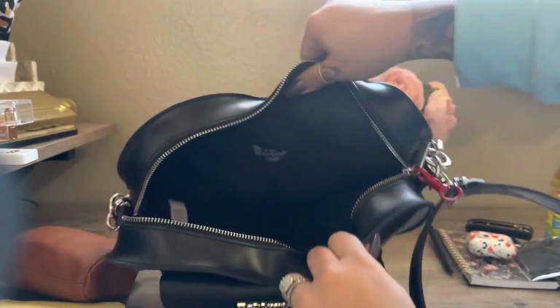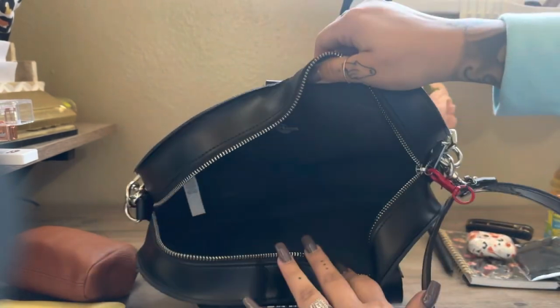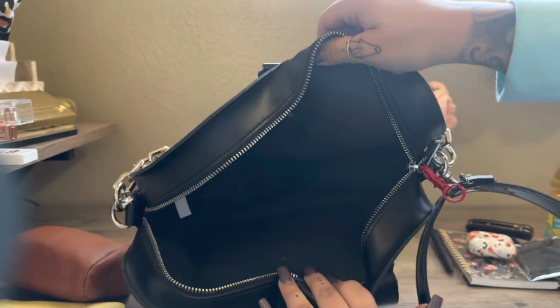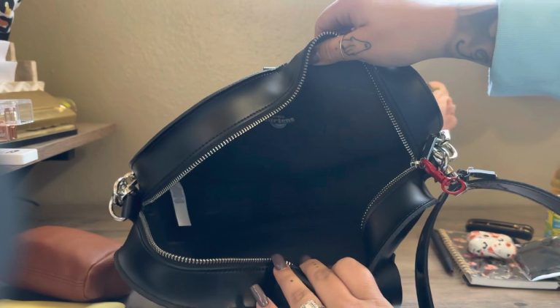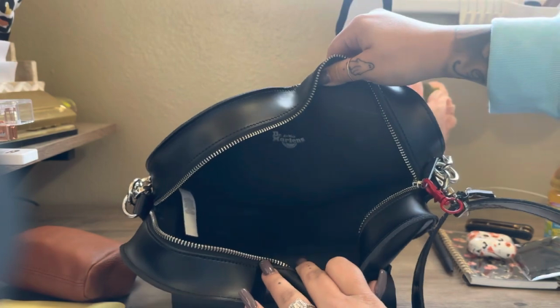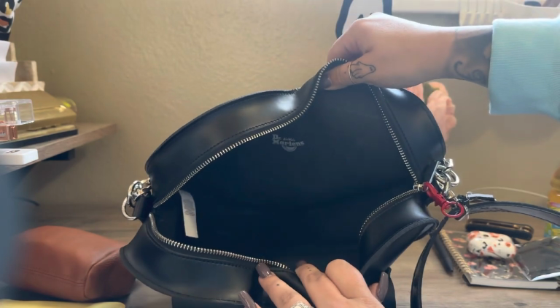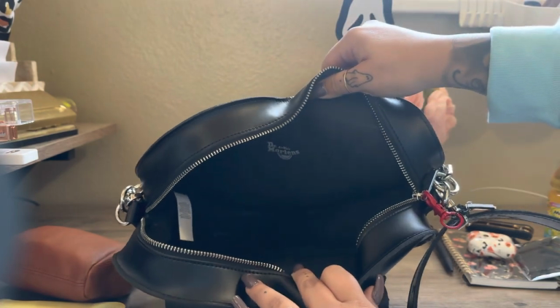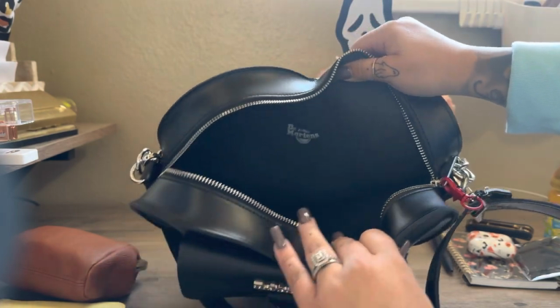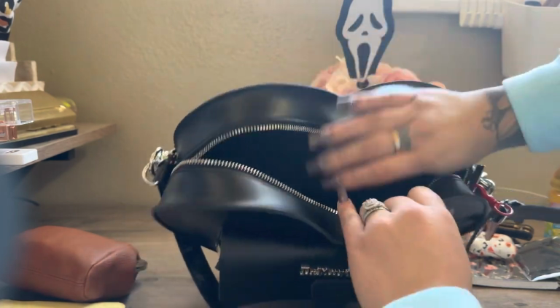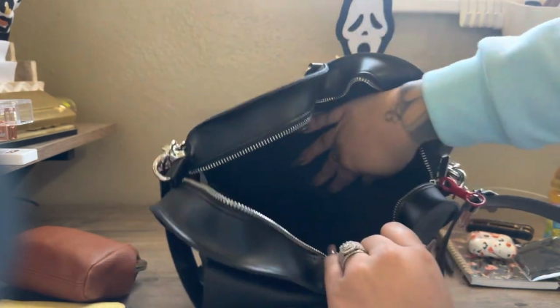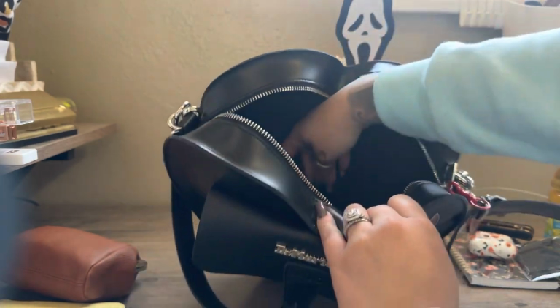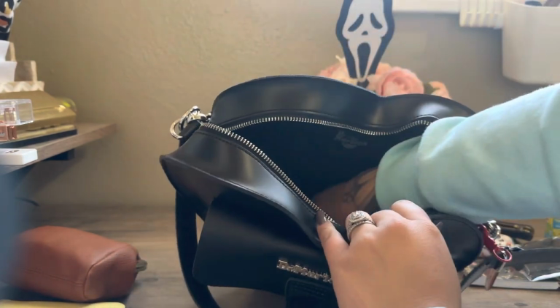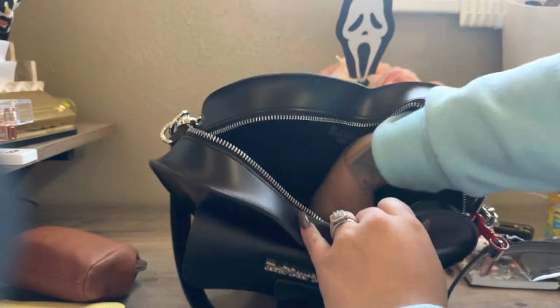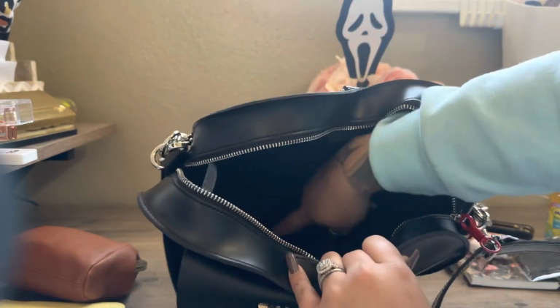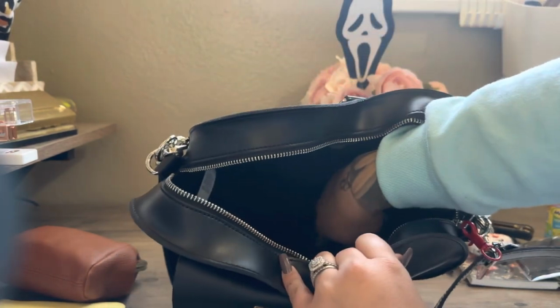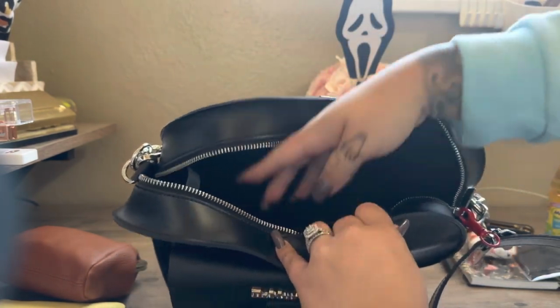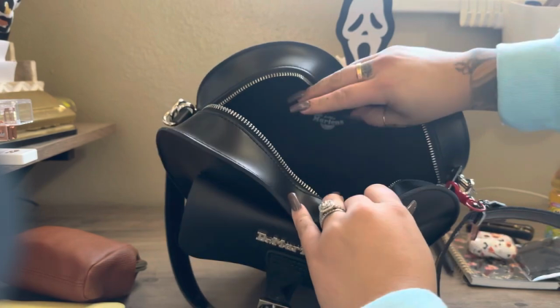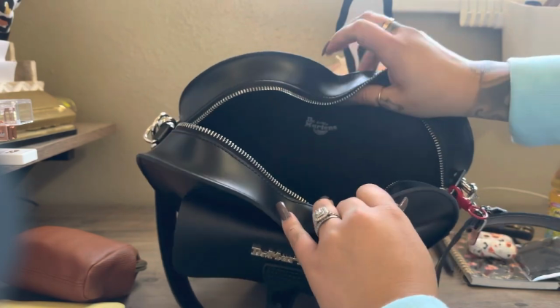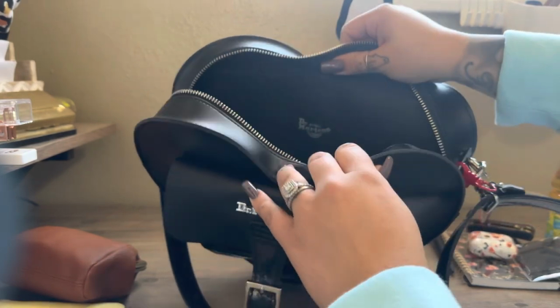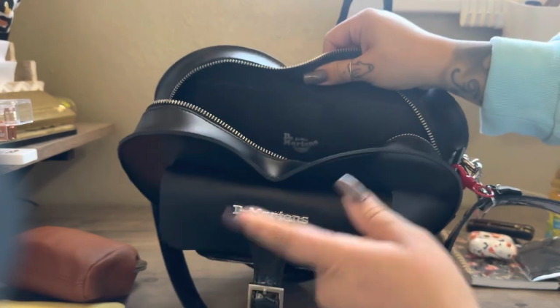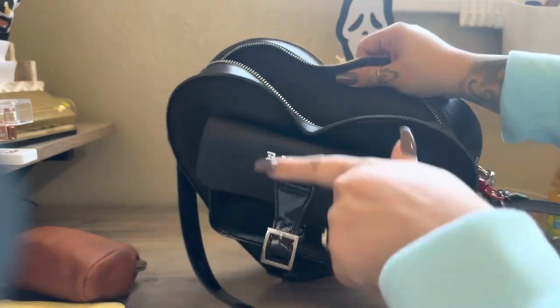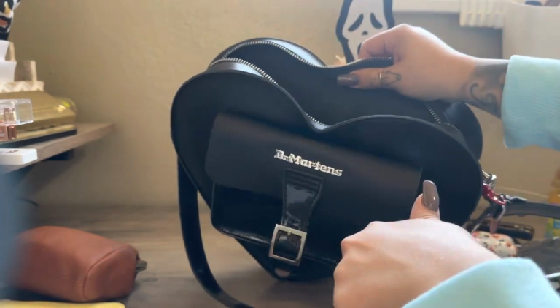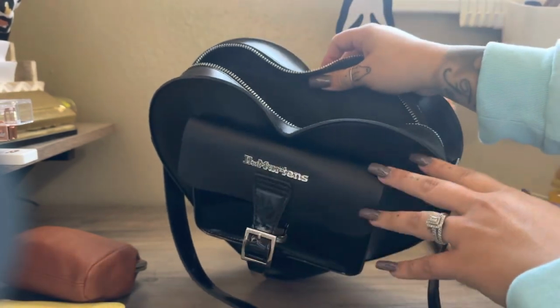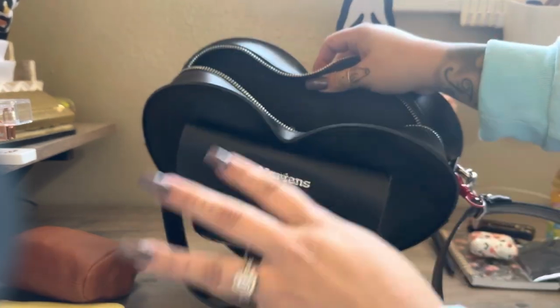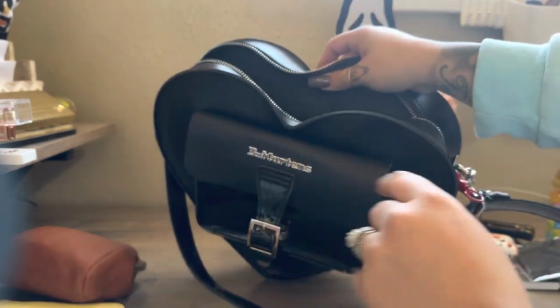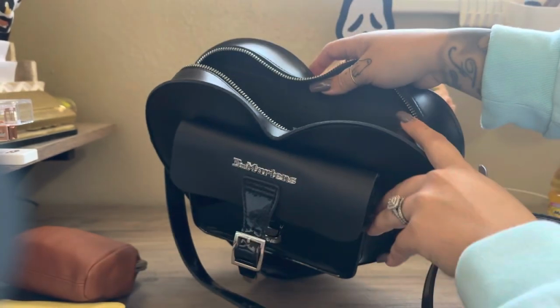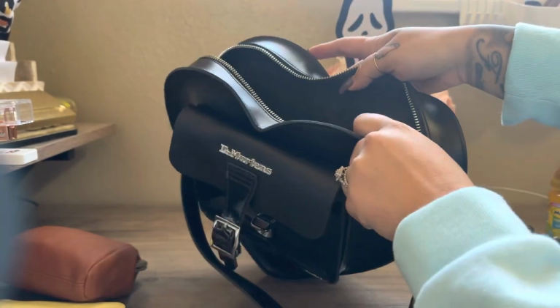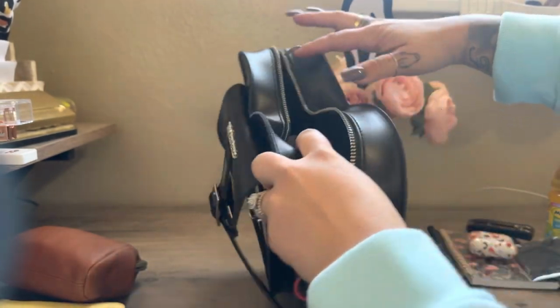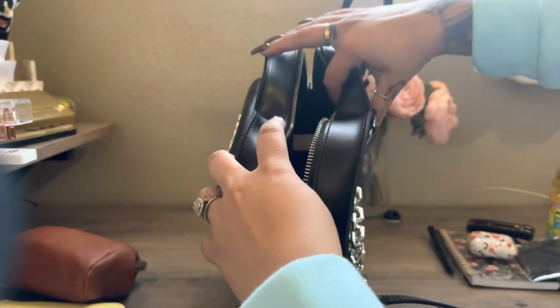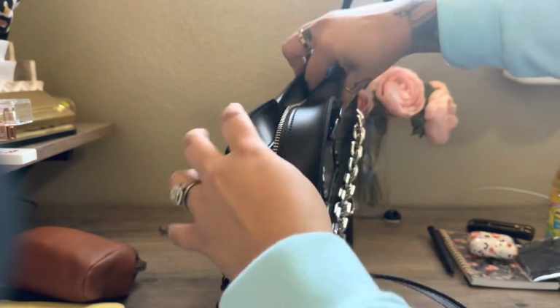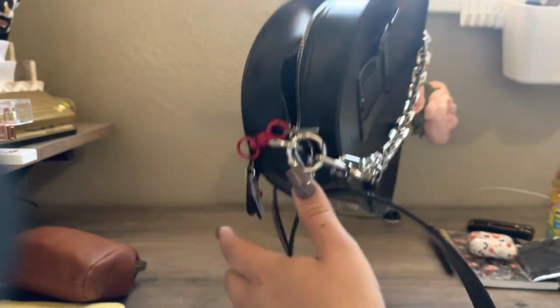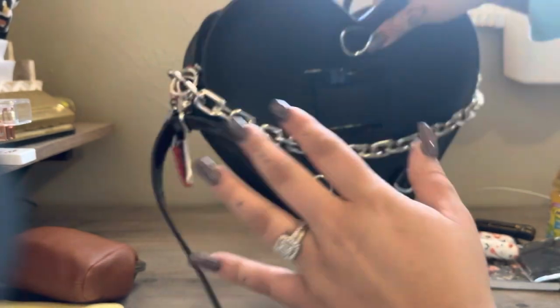Here is the inside of the bag — it is quite spacious. It just does narrow down in the middle, which kind of affected a little bag that I had inside there, but it was okay. I was able to take that out.